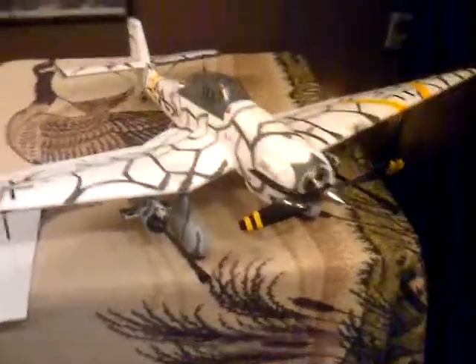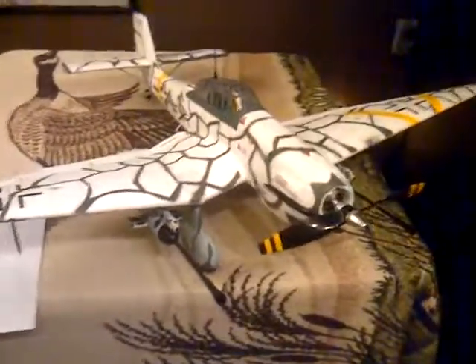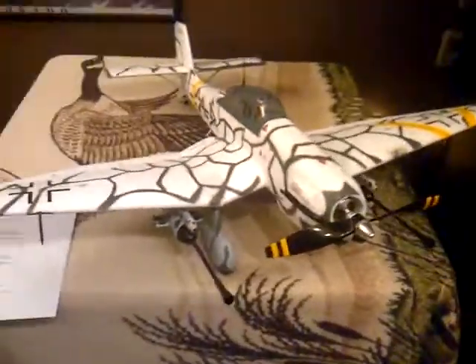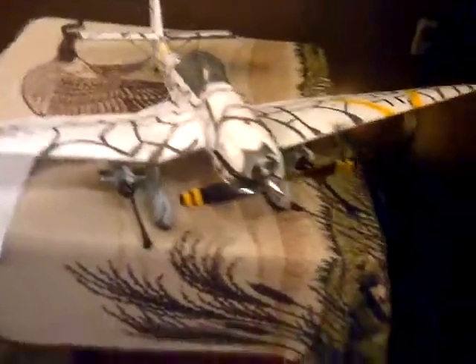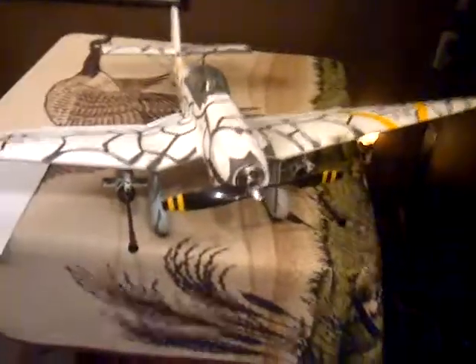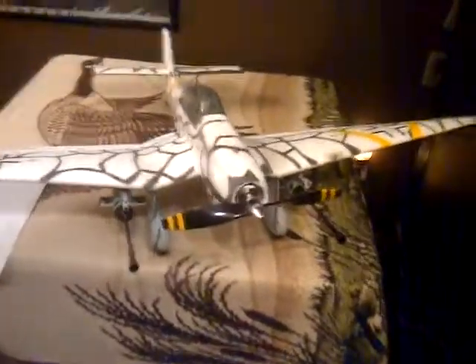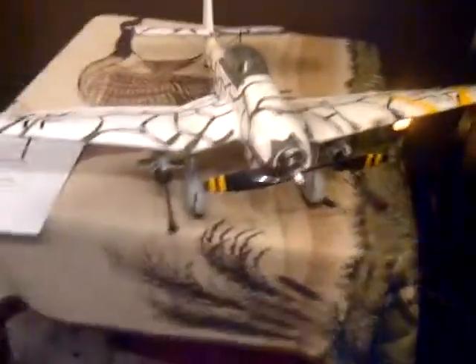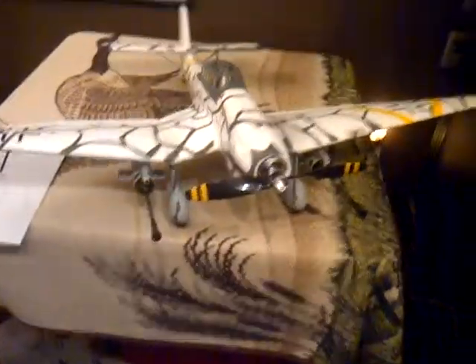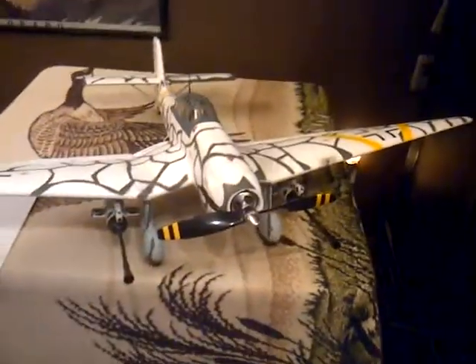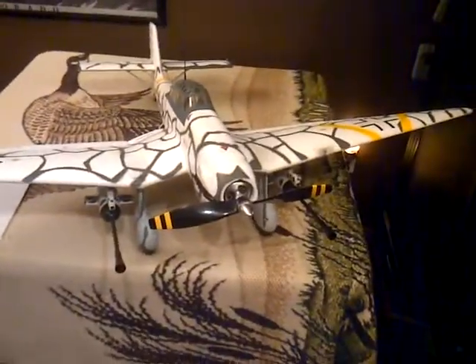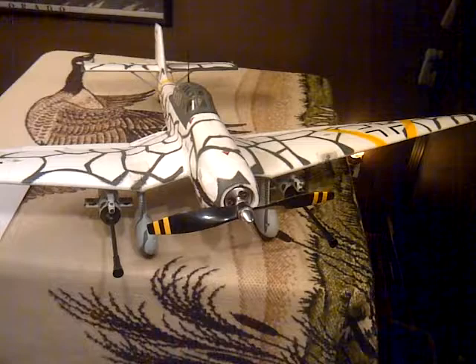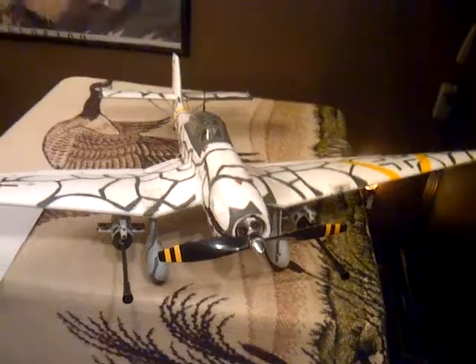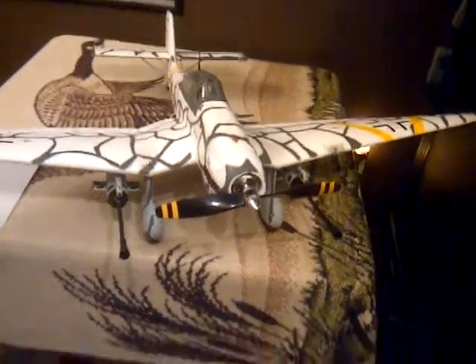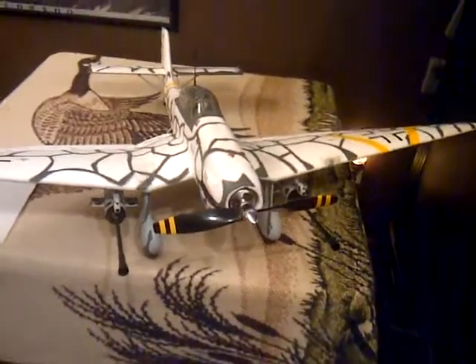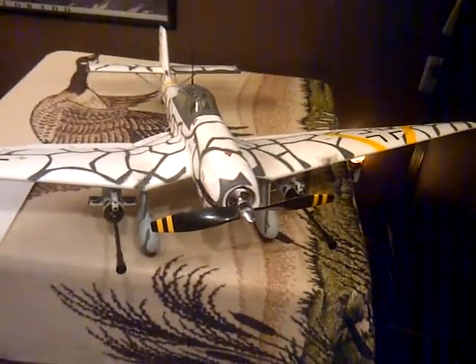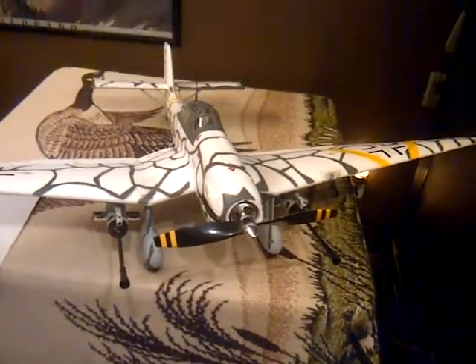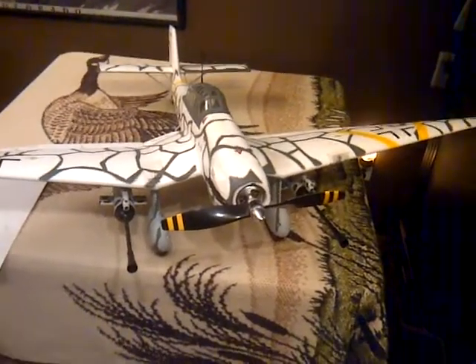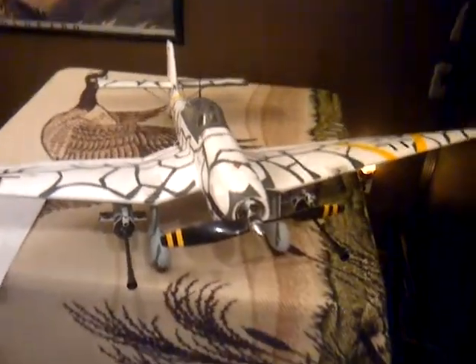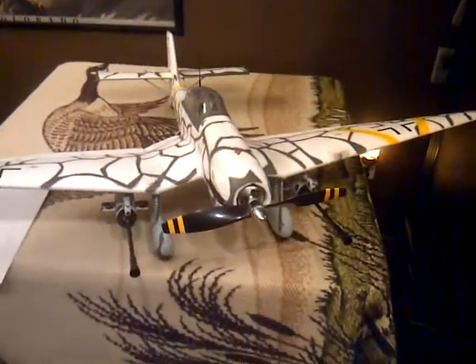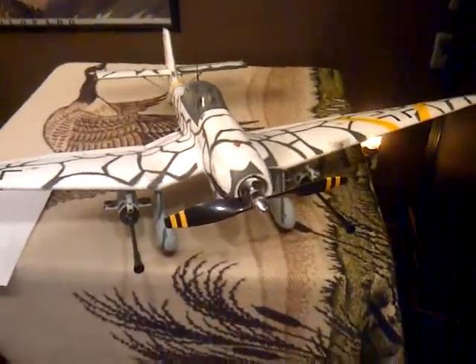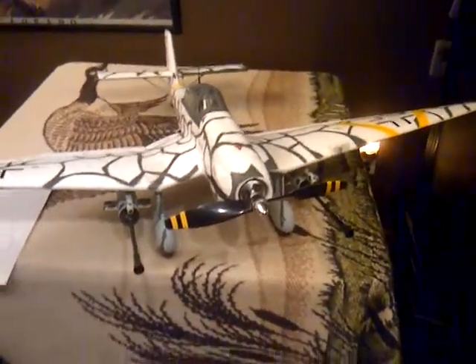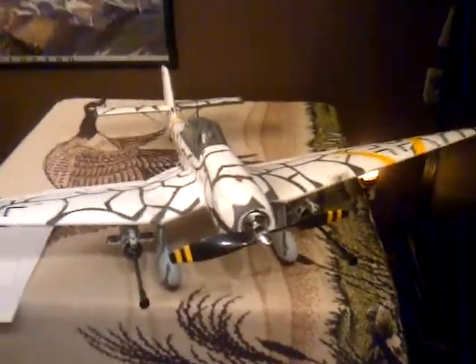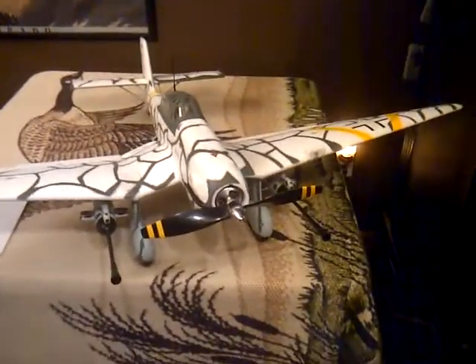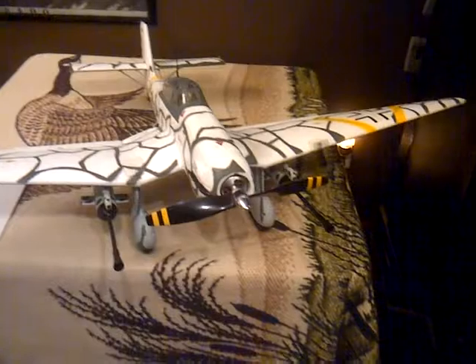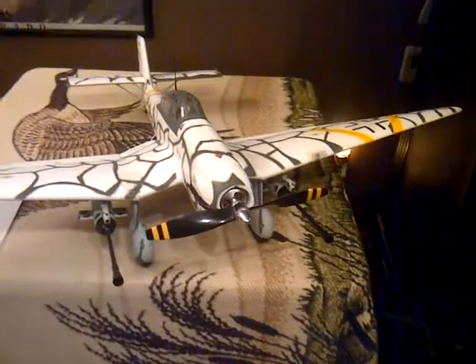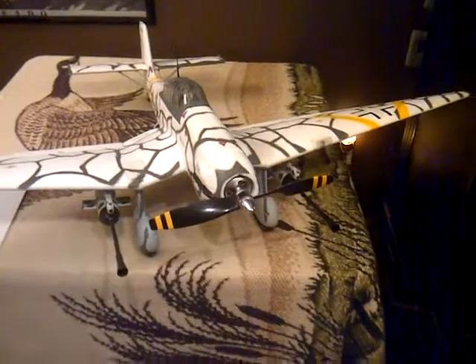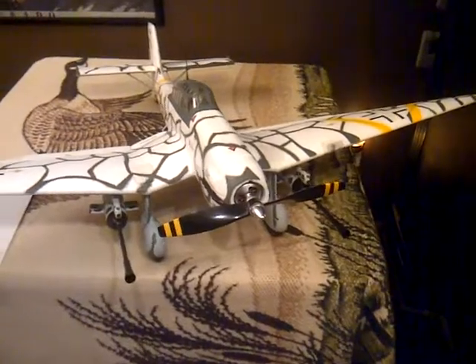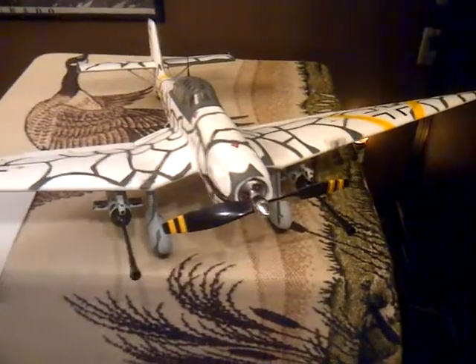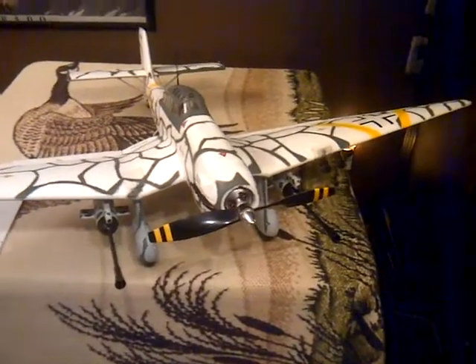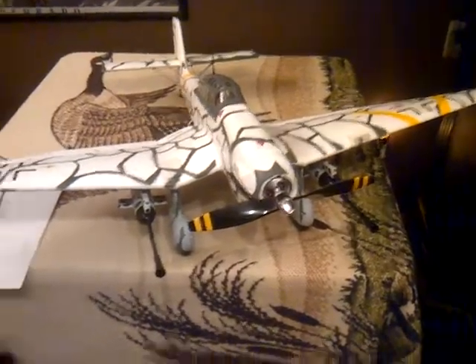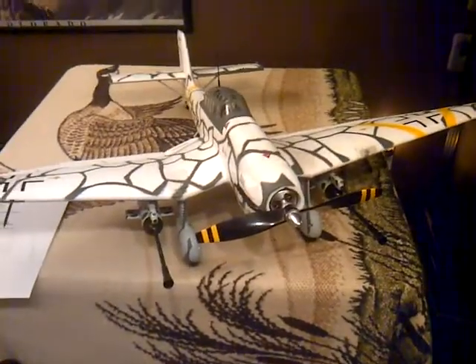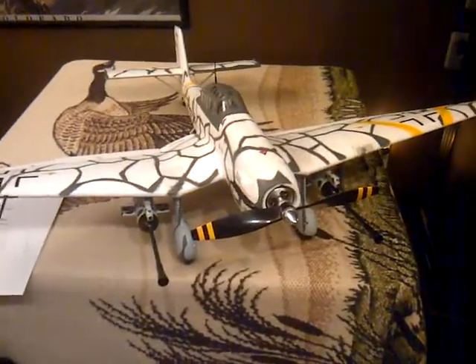Hello, my name is Ted Buckley. I'm featuring my second plane. I have four toys.